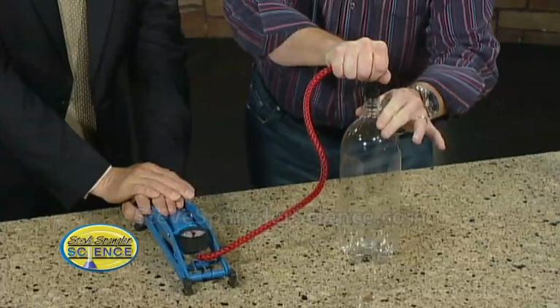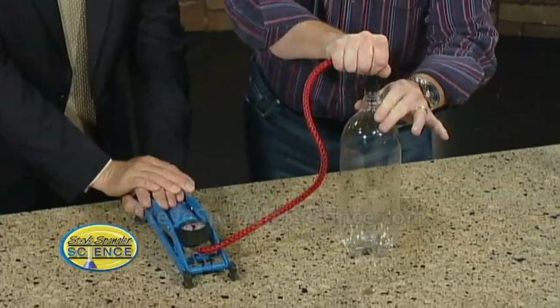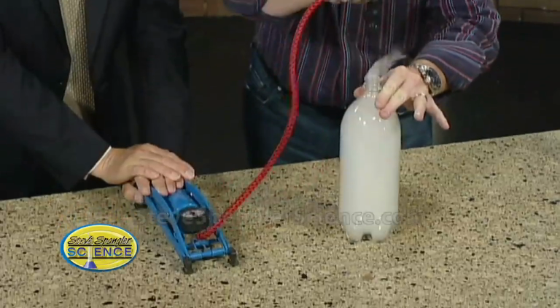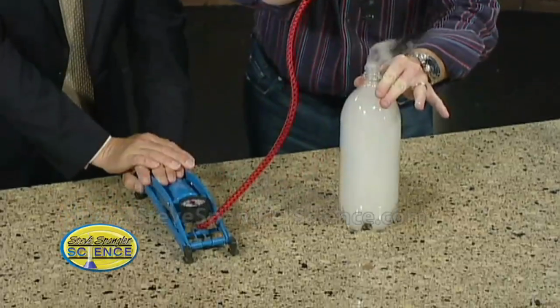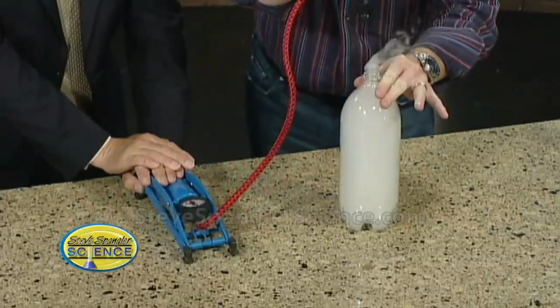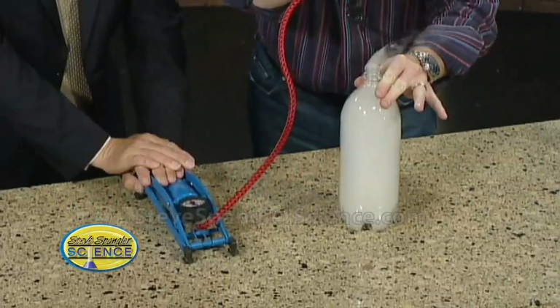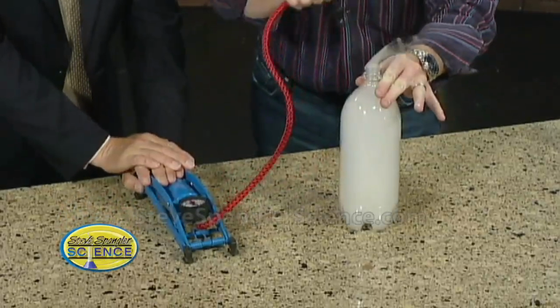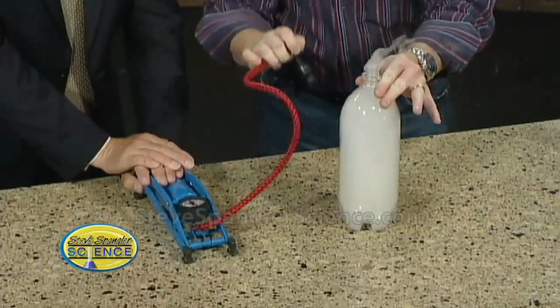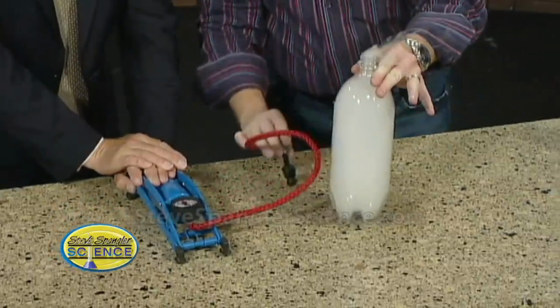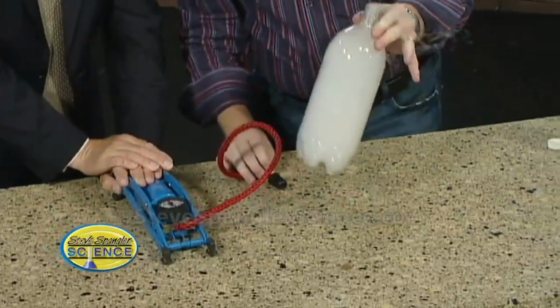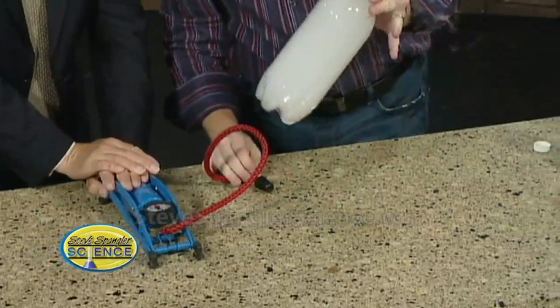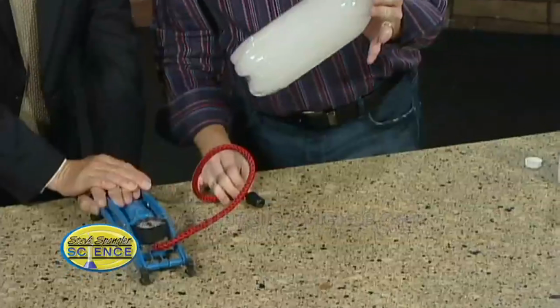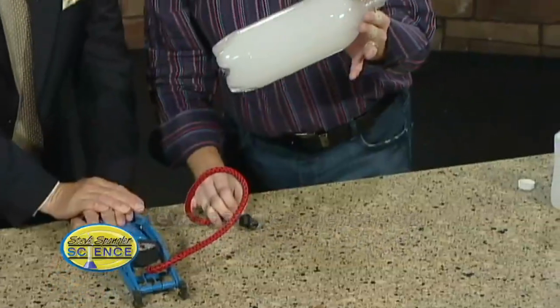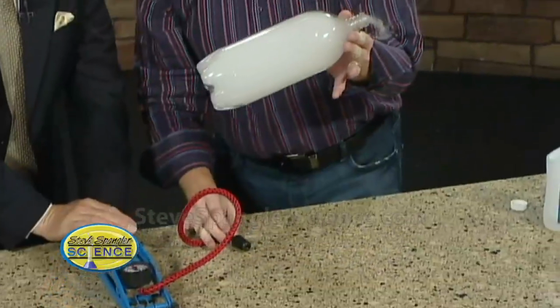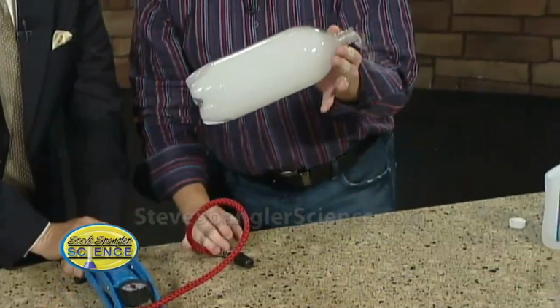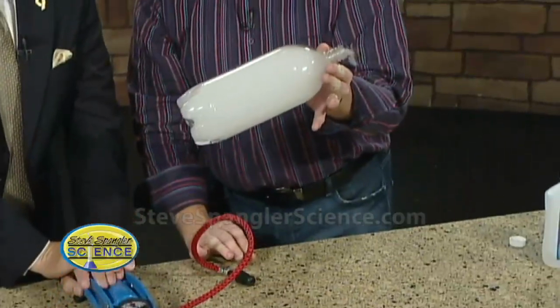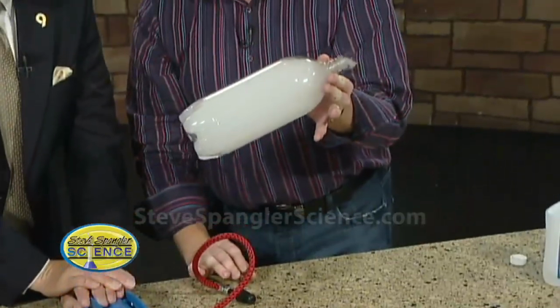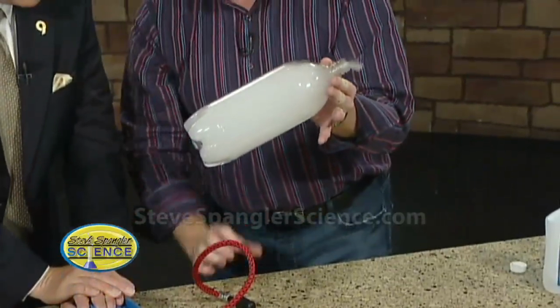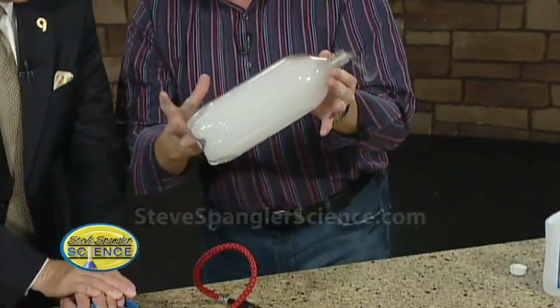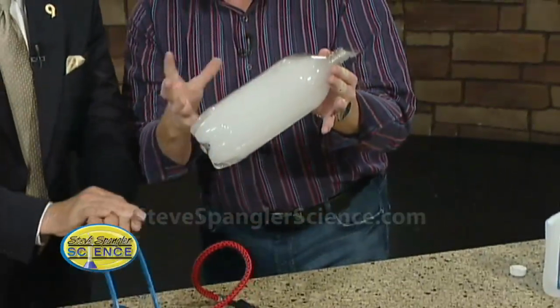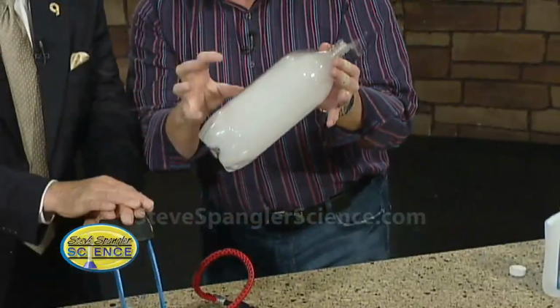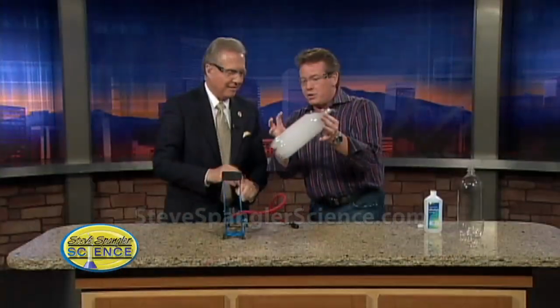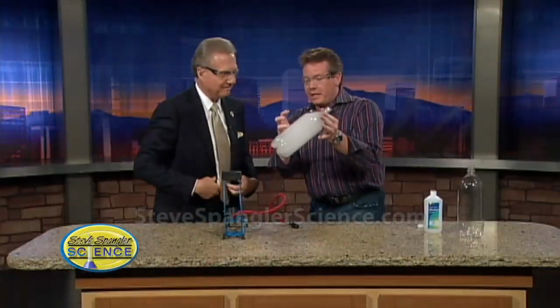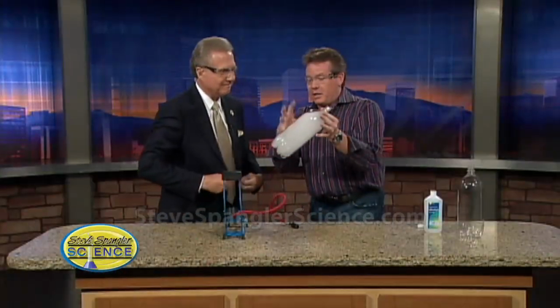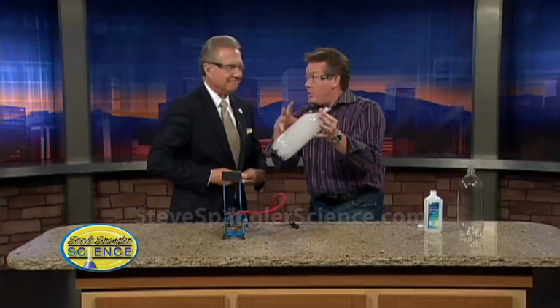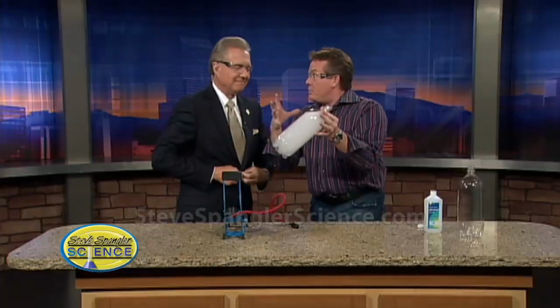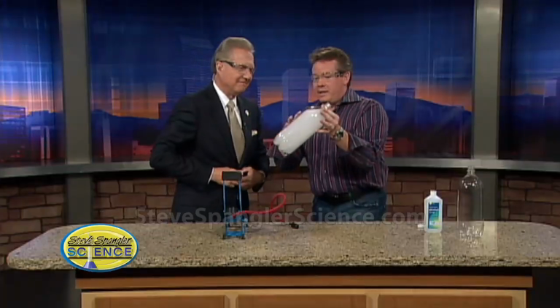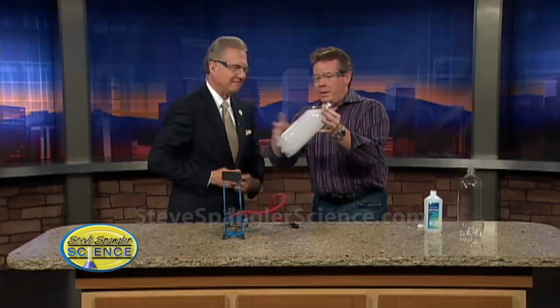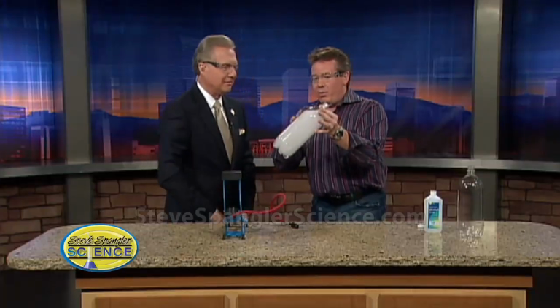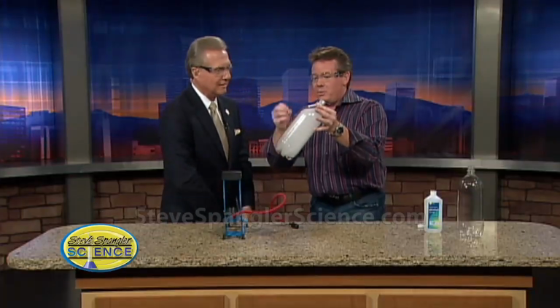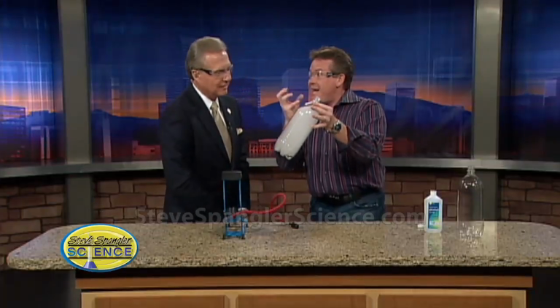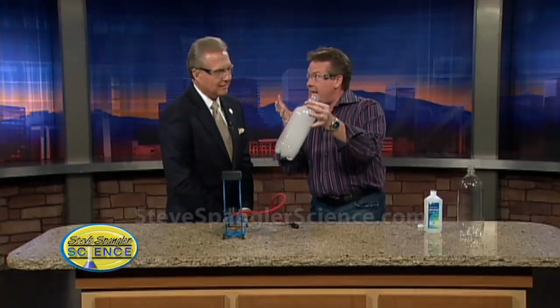Three, two, one. Sure enough — isn't that amazing? And there is your cloud in the bottle. Instant cloud. We had all of those particulates in there and we had the moisture that was there condense.